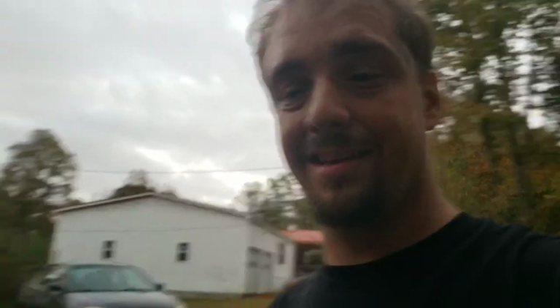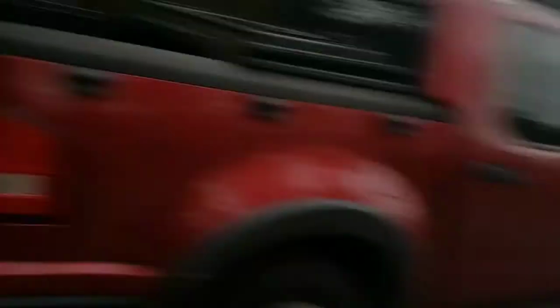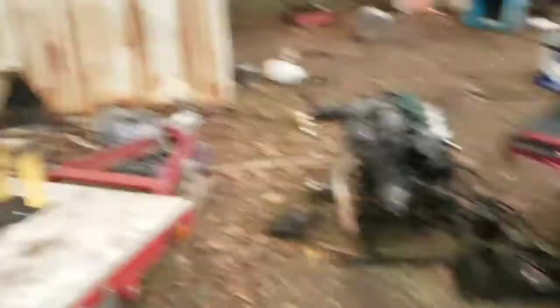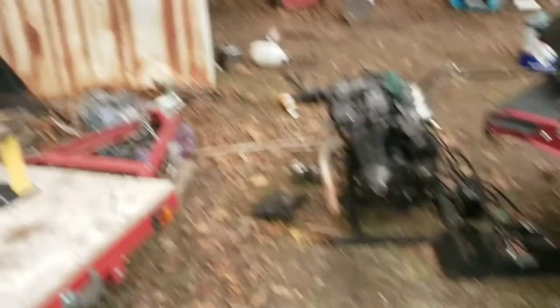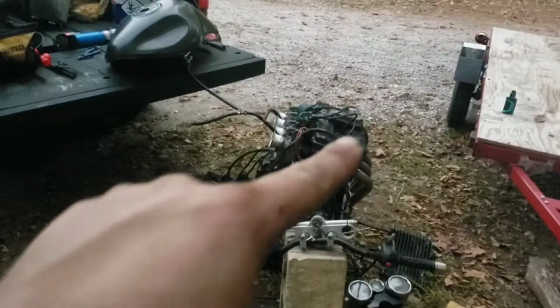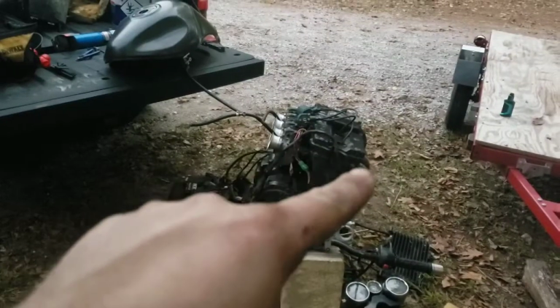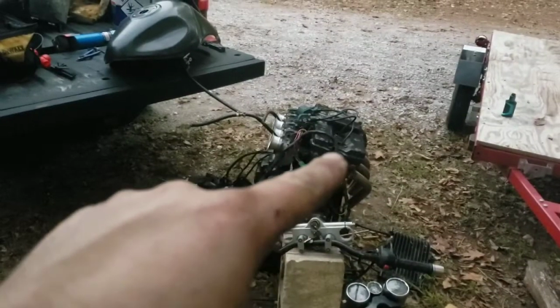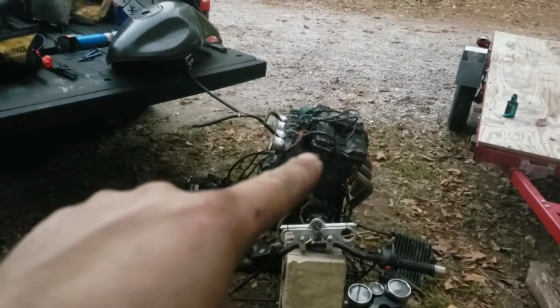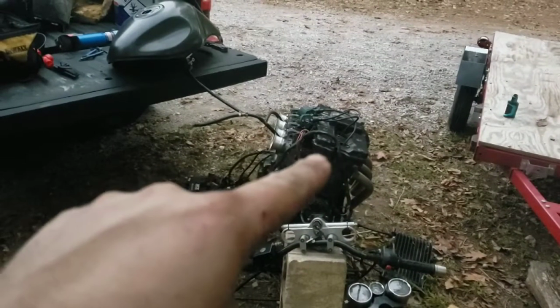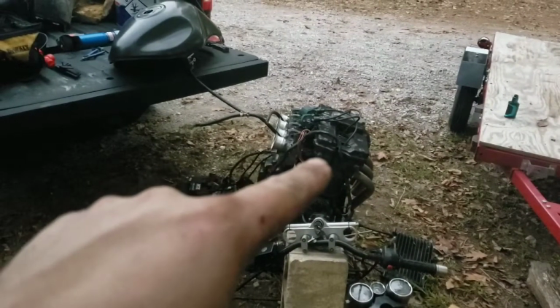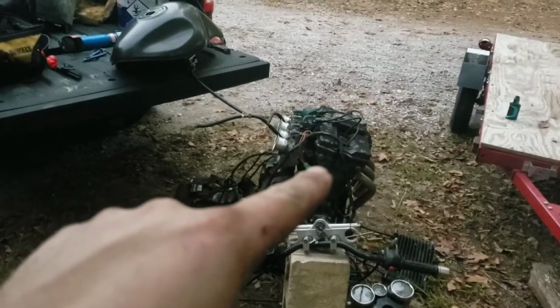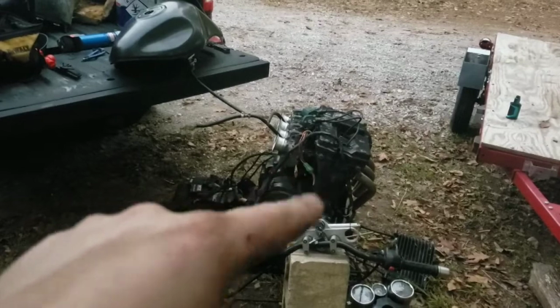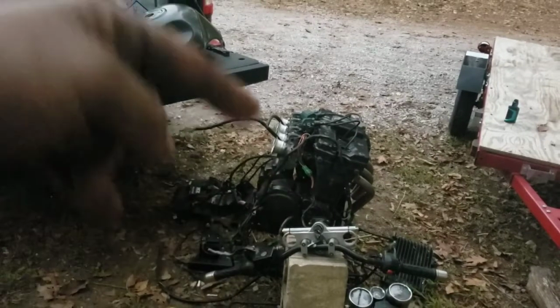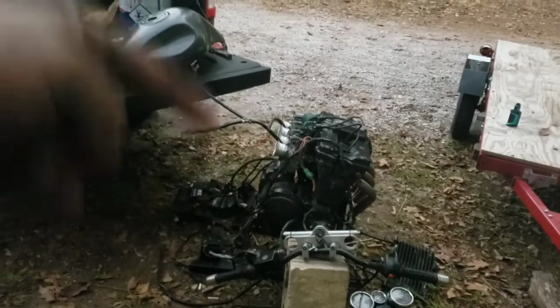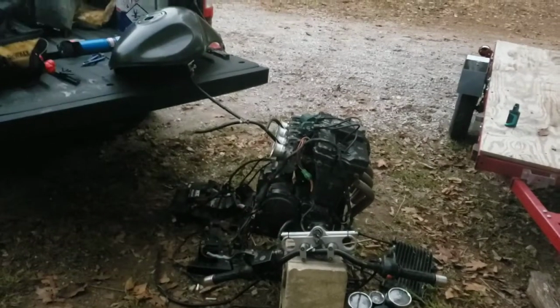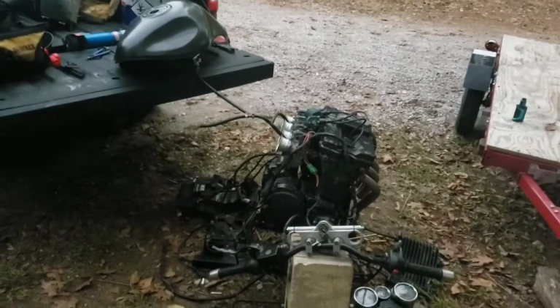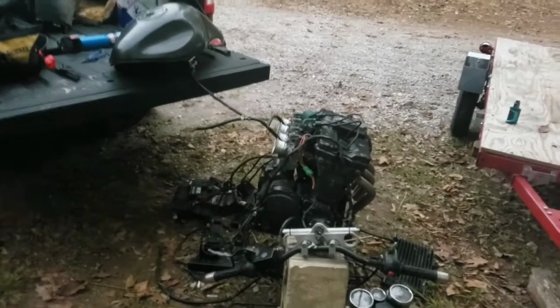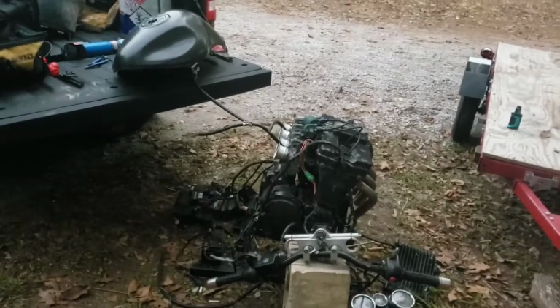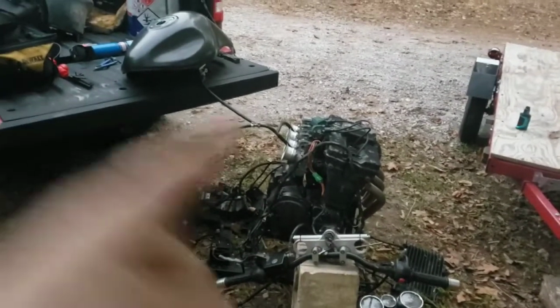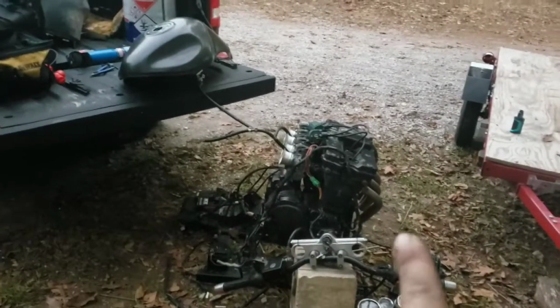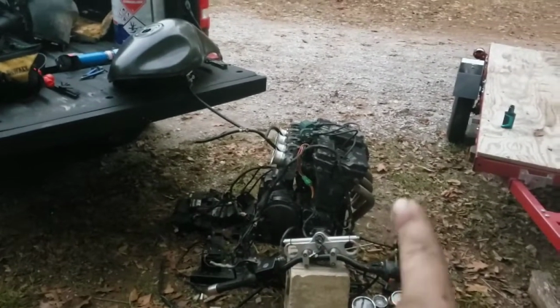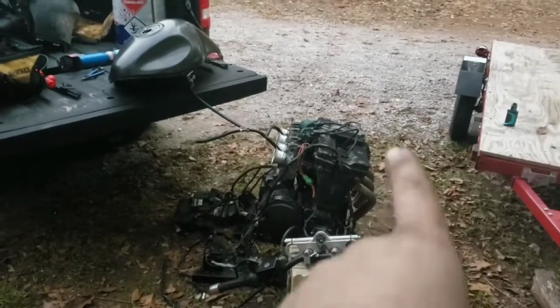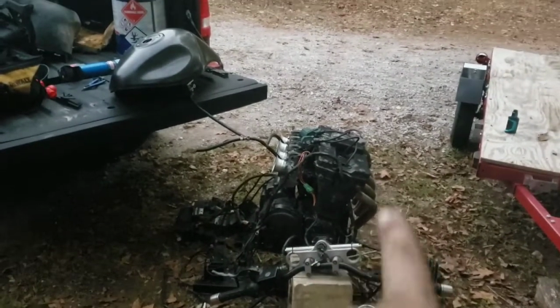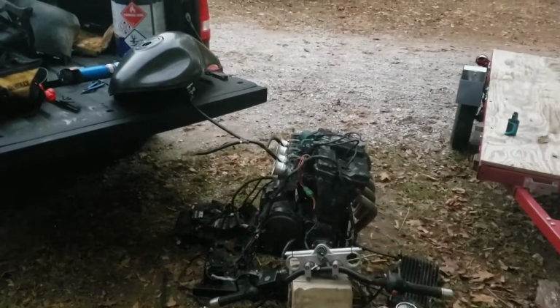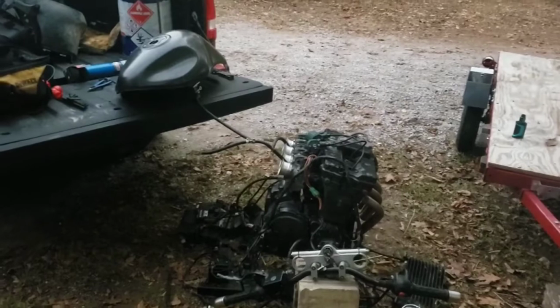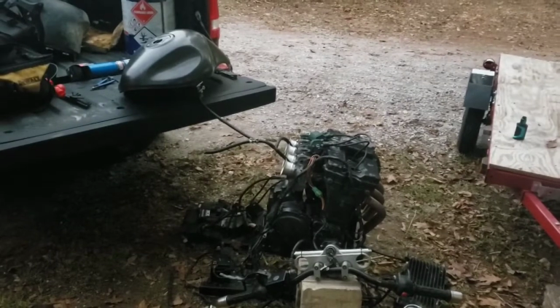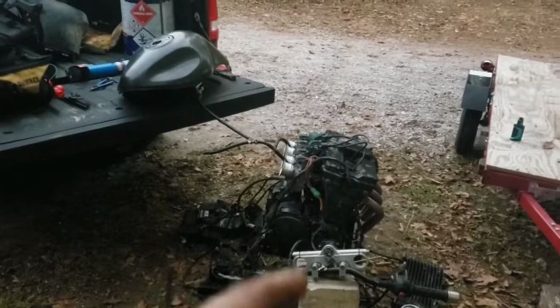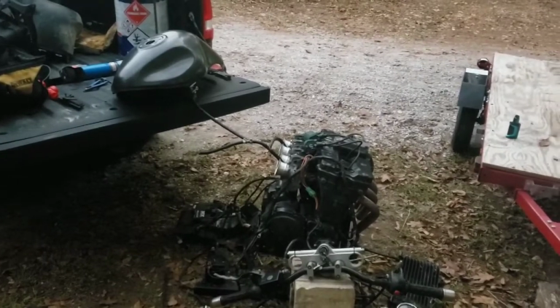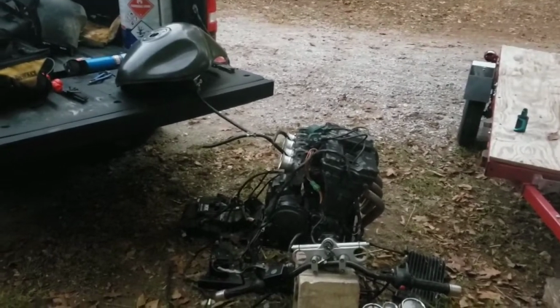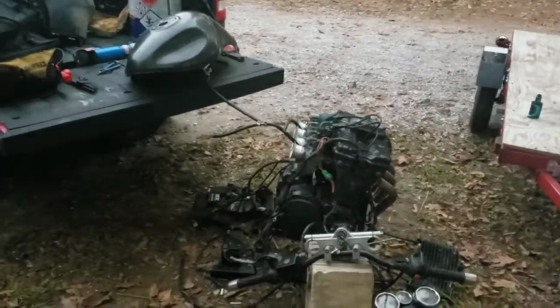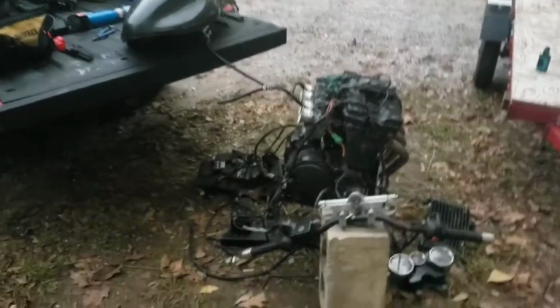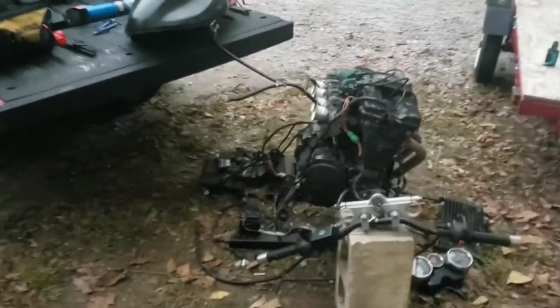We're going to throw her together and run her. Adjusting the valves, painting it, fixing the two bolt holes that are screwed up on the exhaust, and this will be ready to go into Susie Q's chassis.